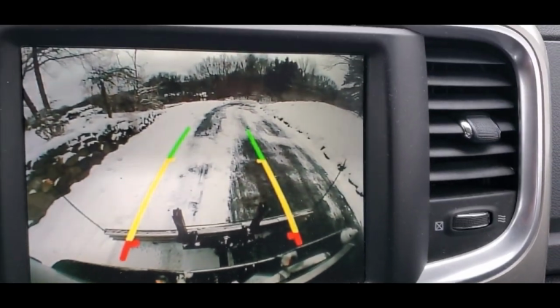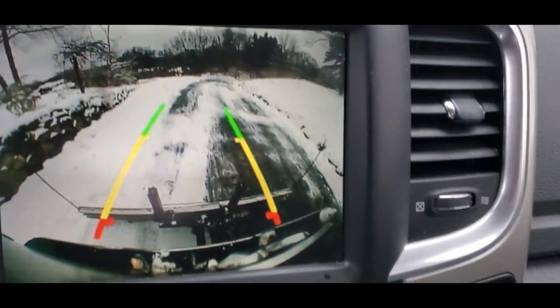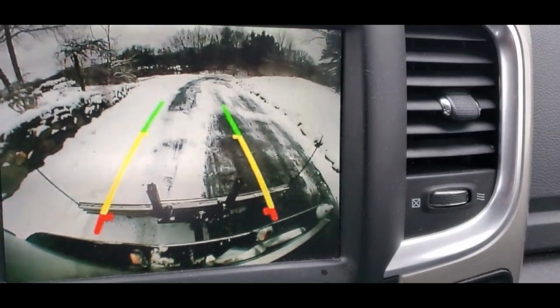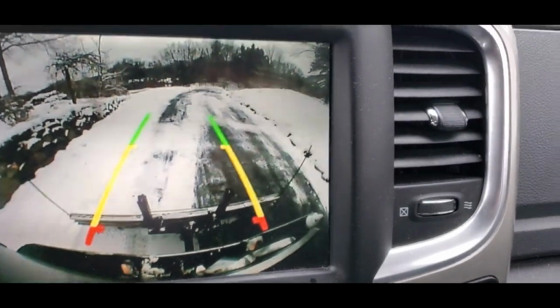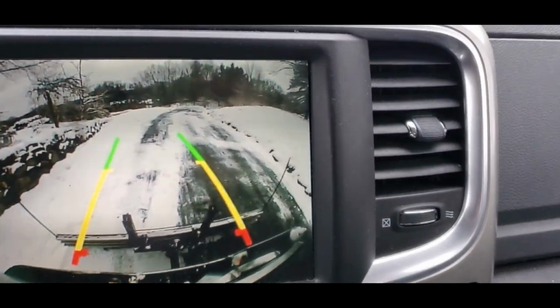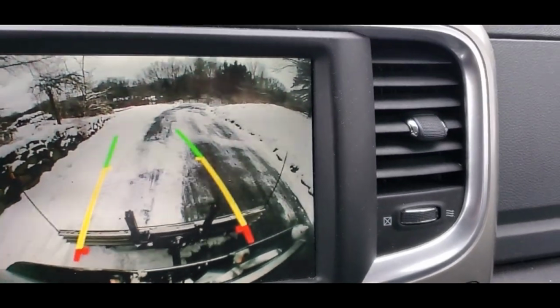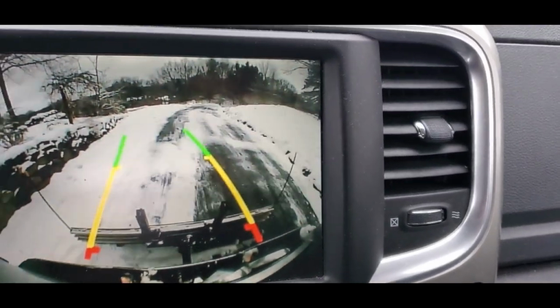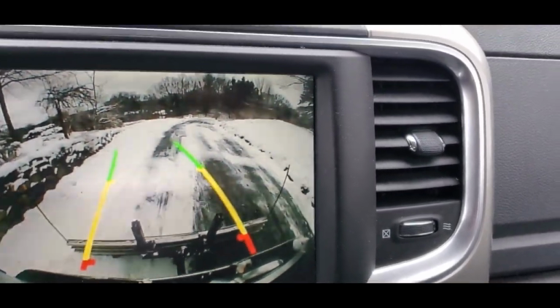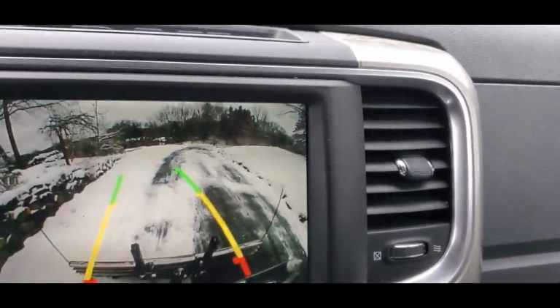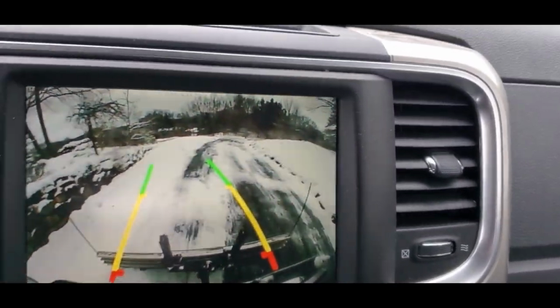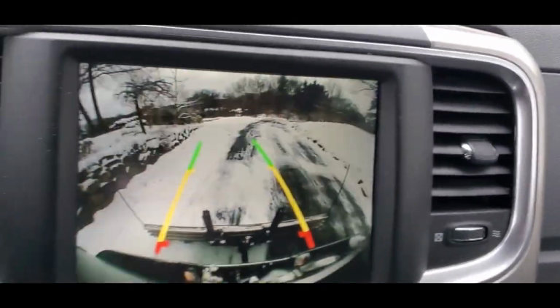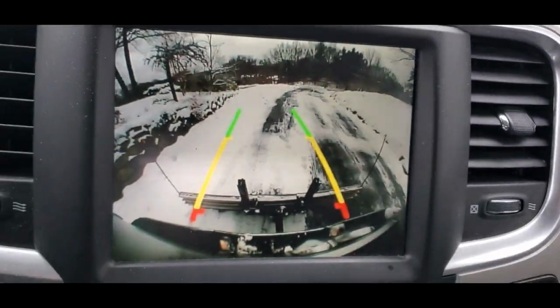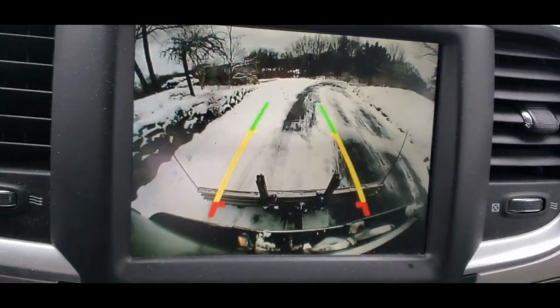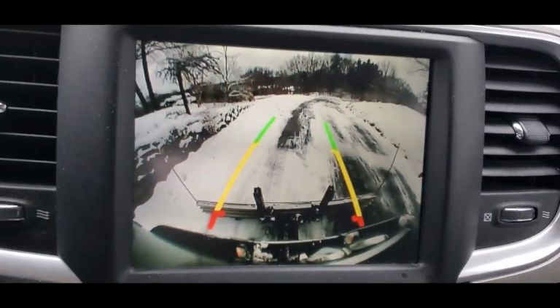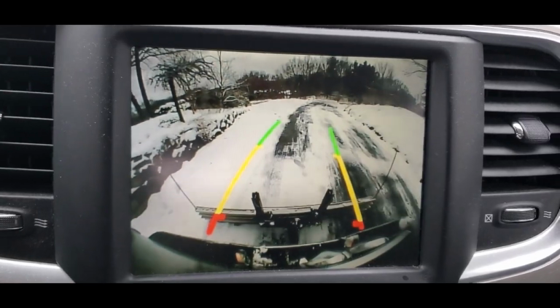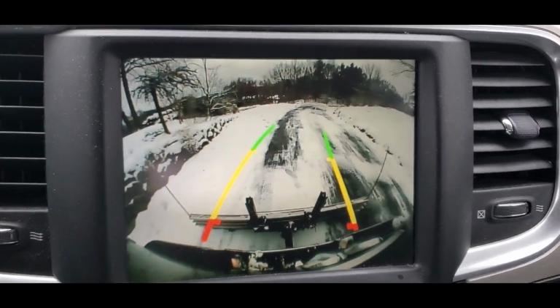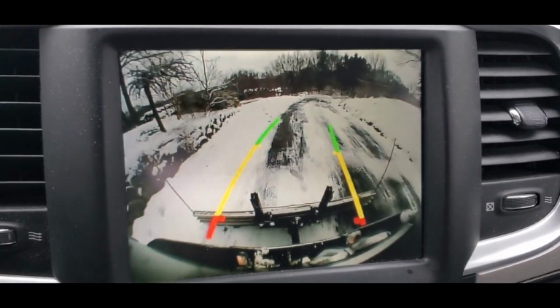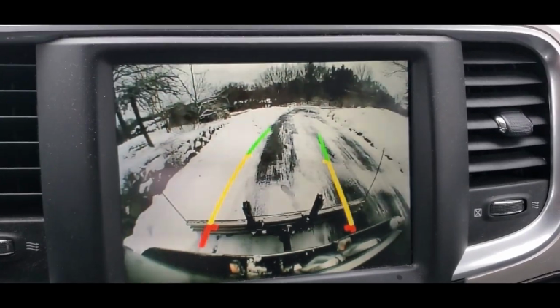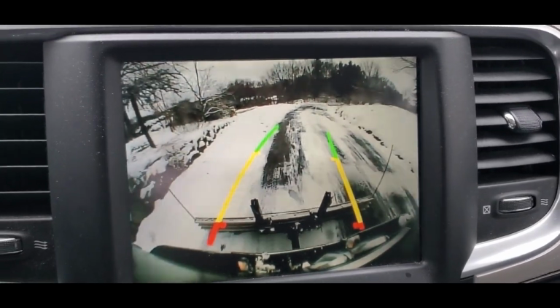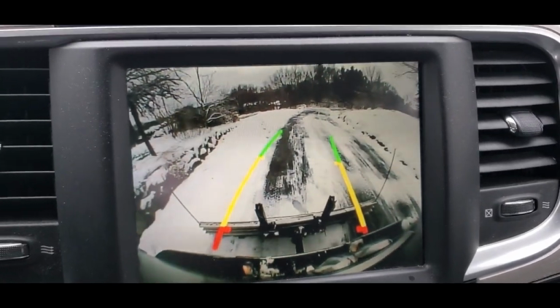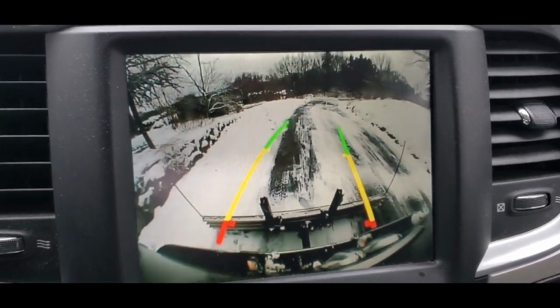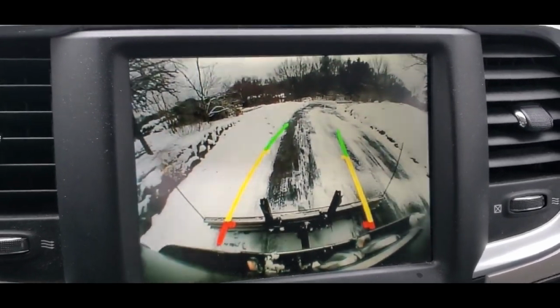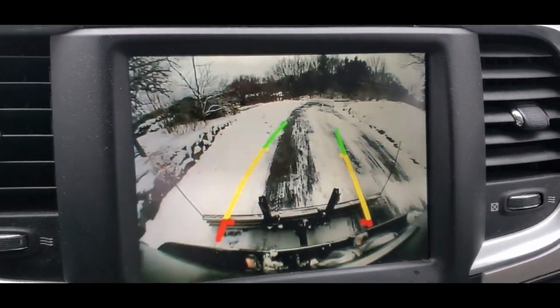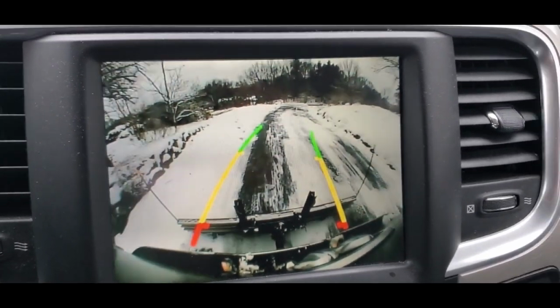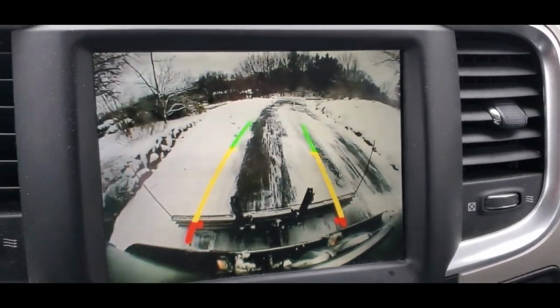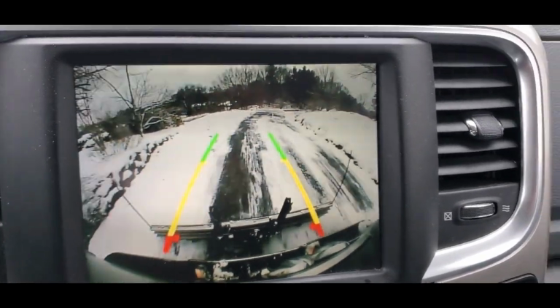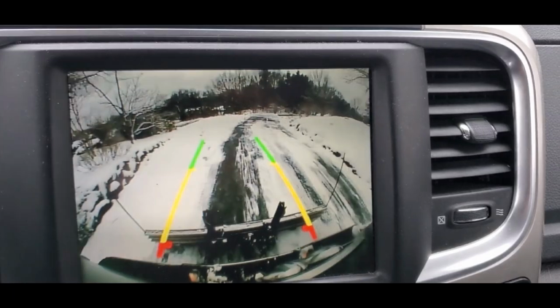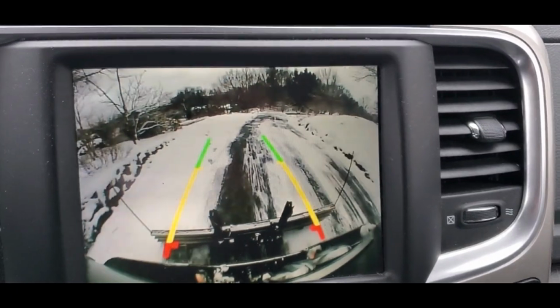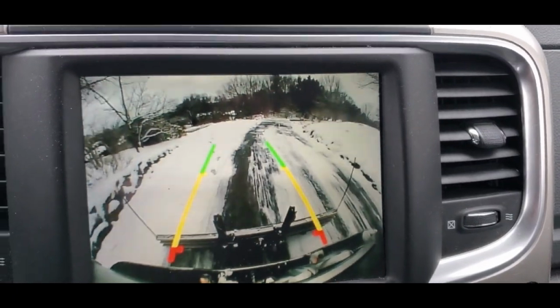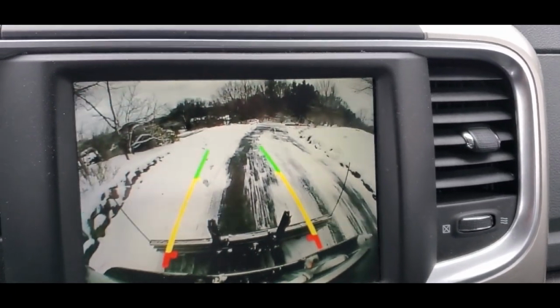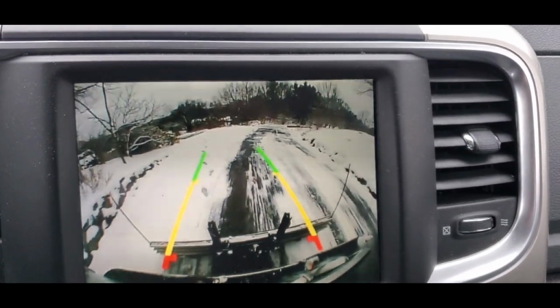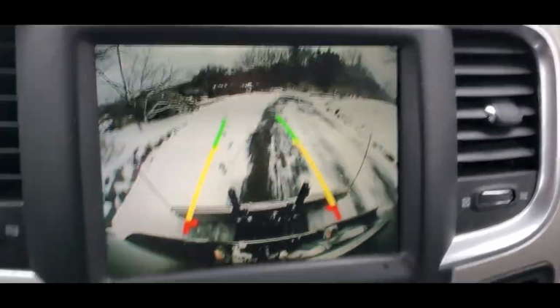We have just about maybe three inches of snow in the driveway today, so it's a quick pass. The truck is nice and heavy and I don't really have to use the gas very much.